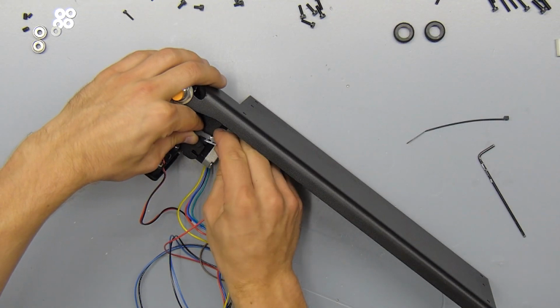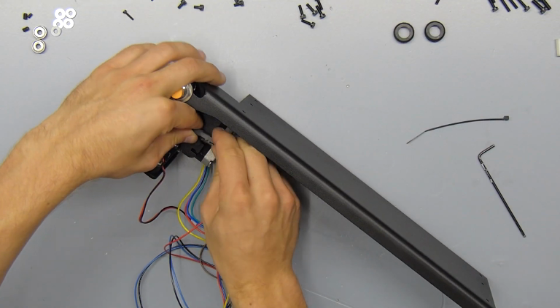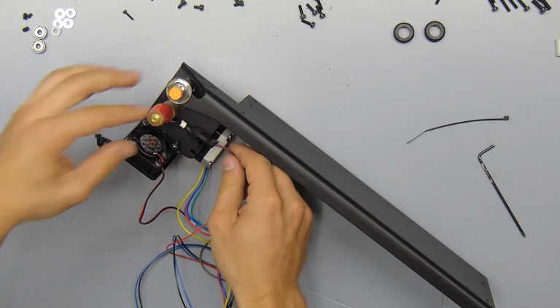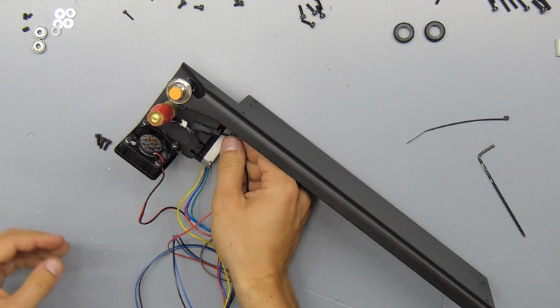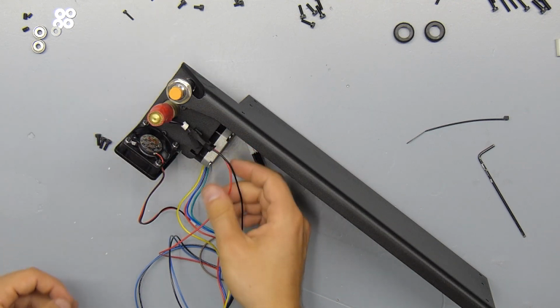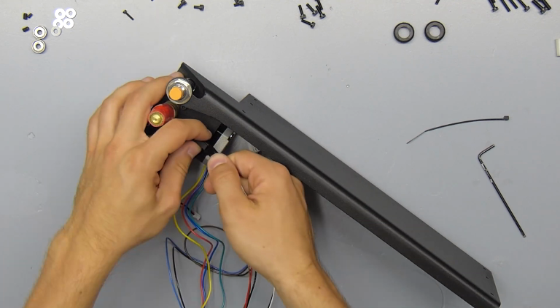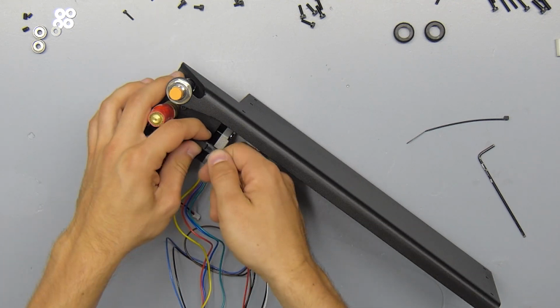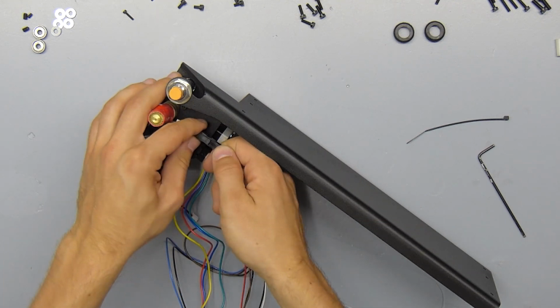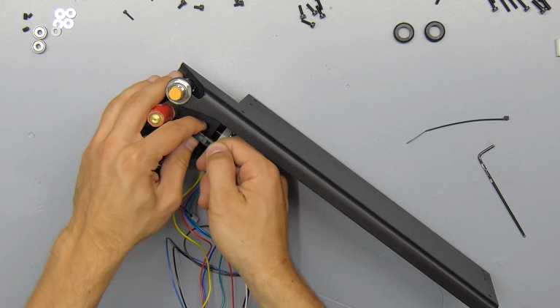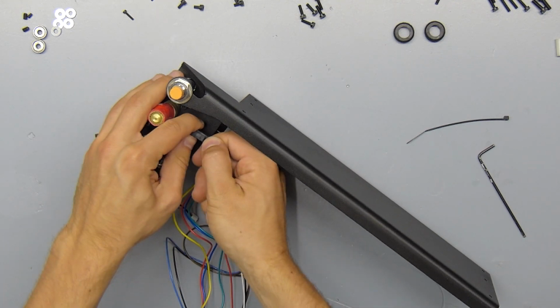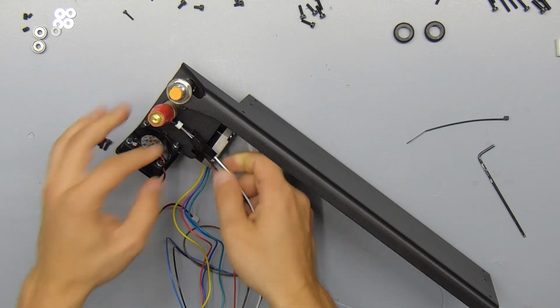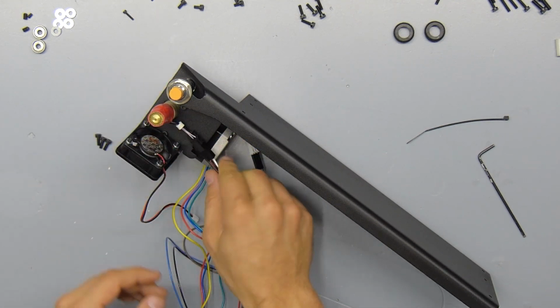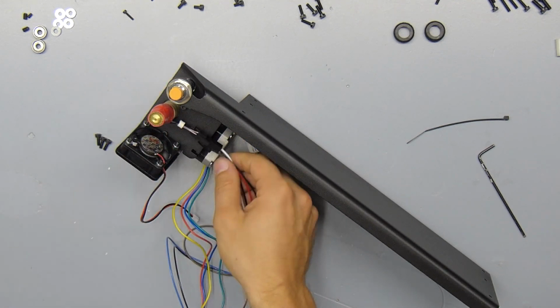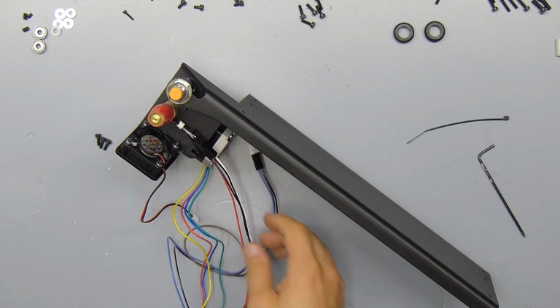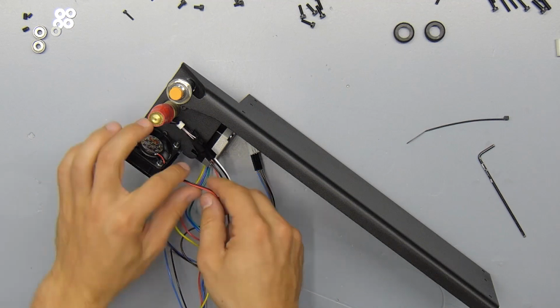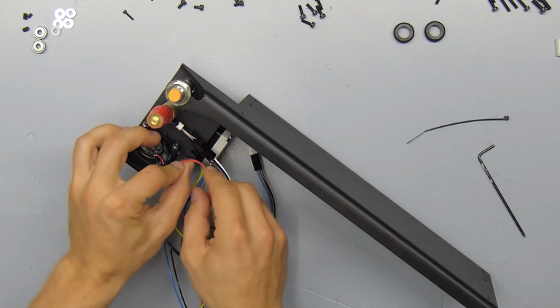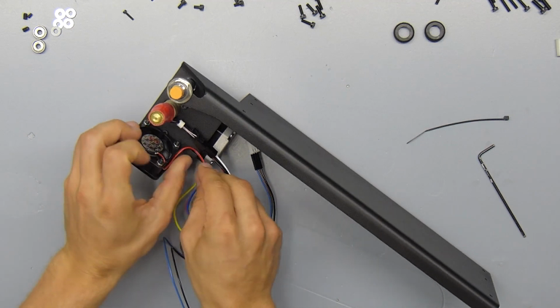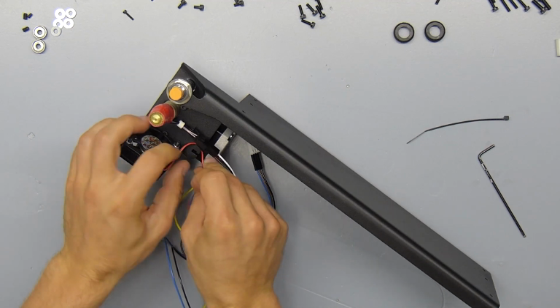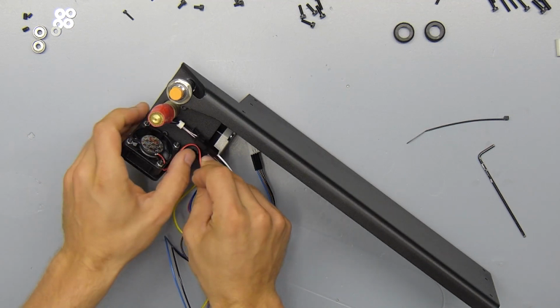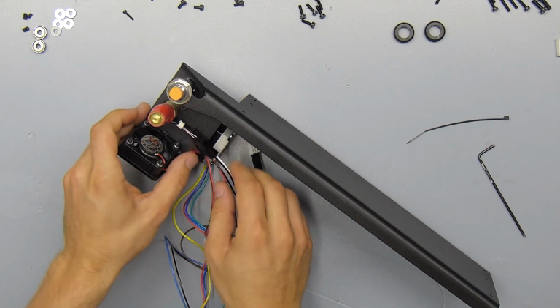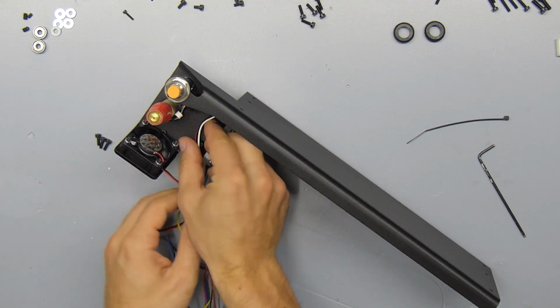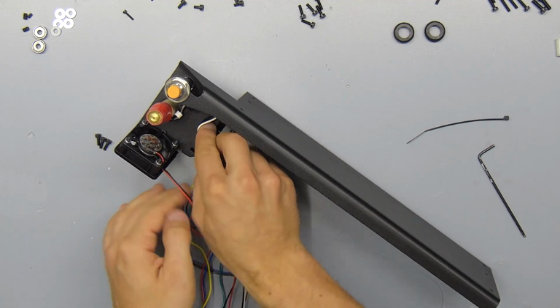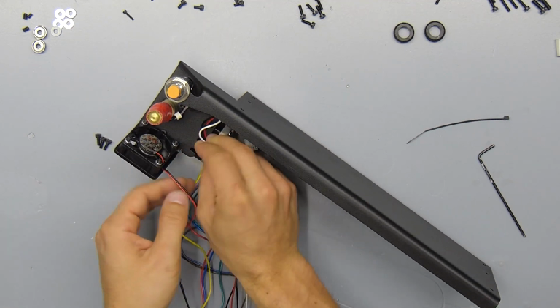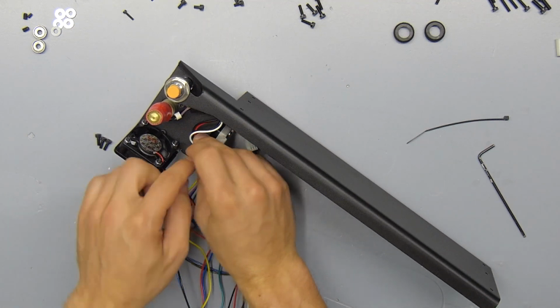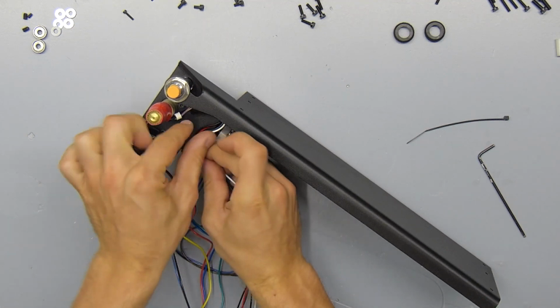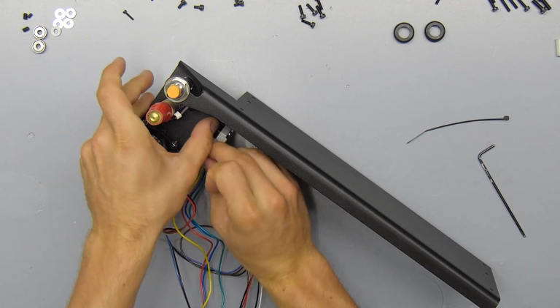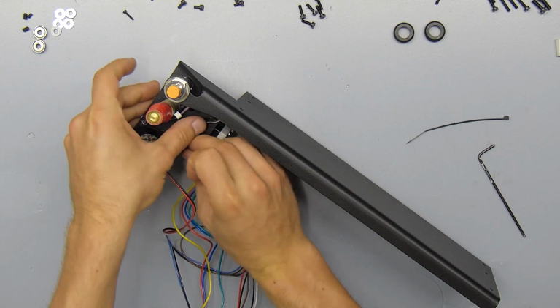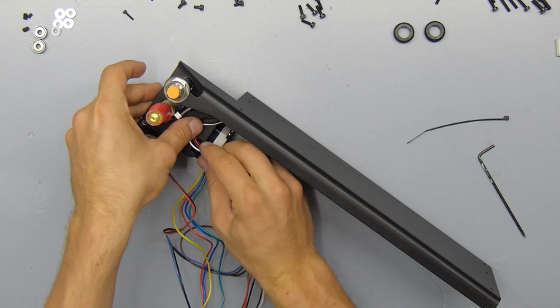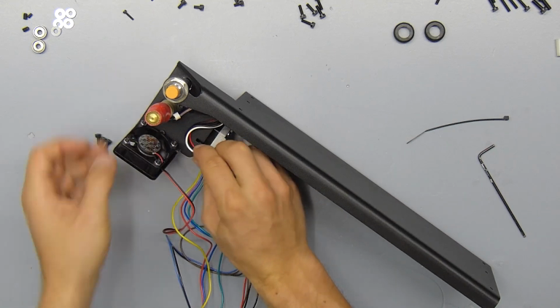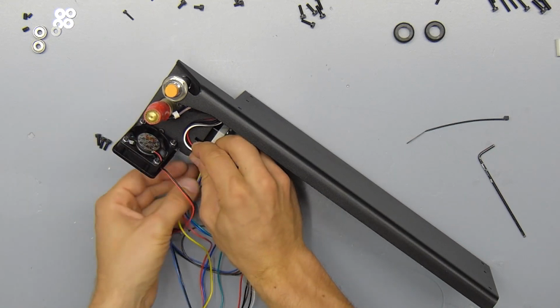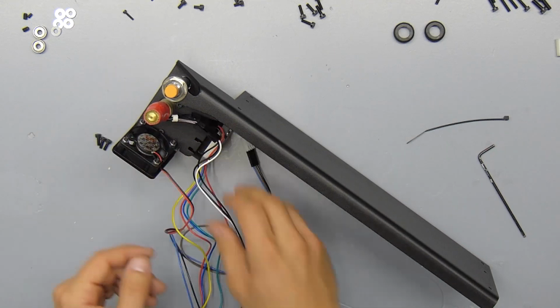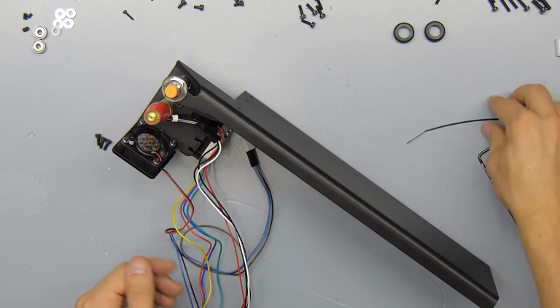At this point you can also attach the extension cables to the hot end. The black and white extension cable hooks up to the thermistor, which are the two smaller wires coming out of the hot end, and the red and black one attaches to the heater cartridge.